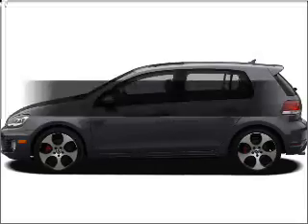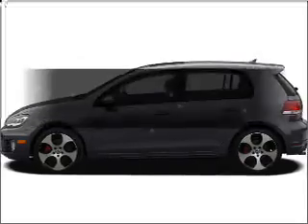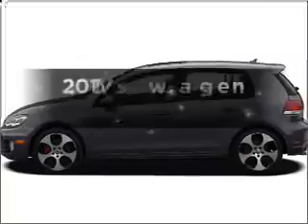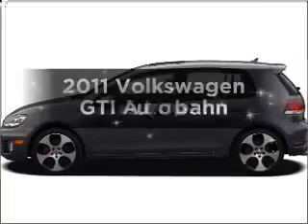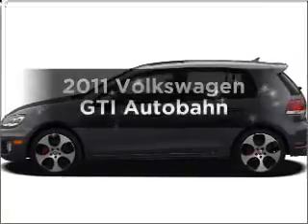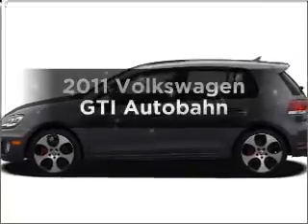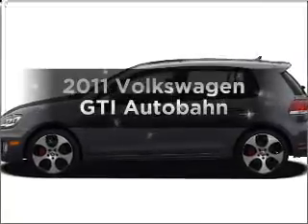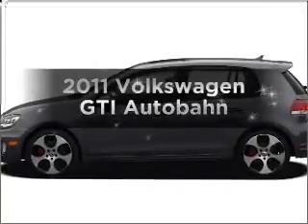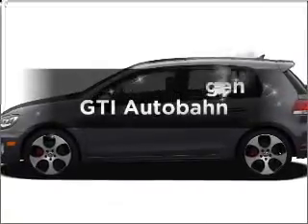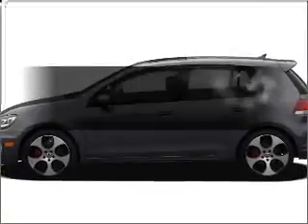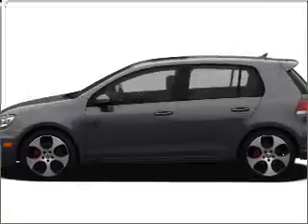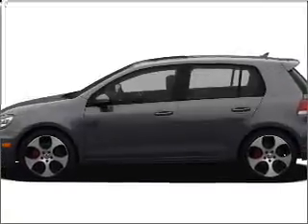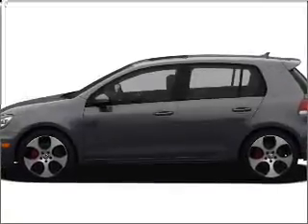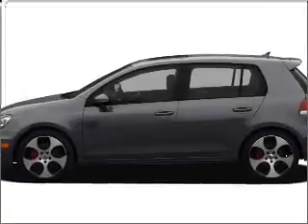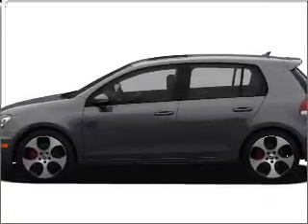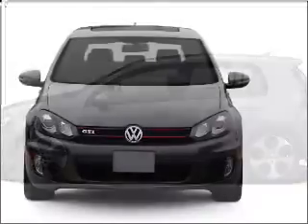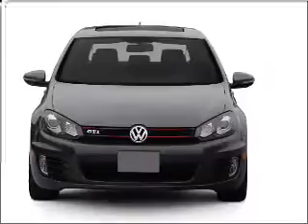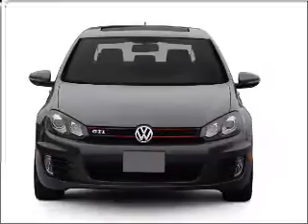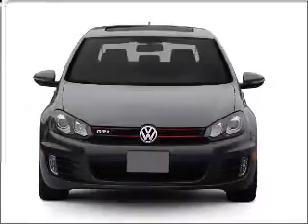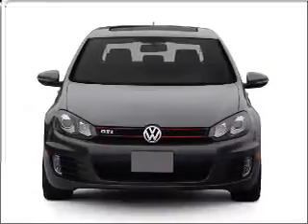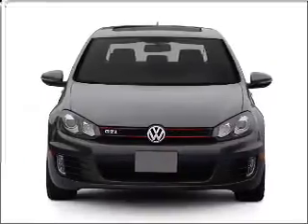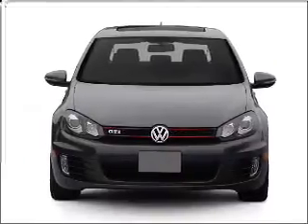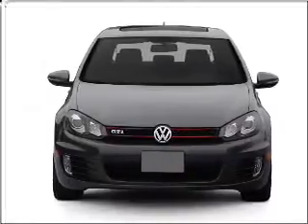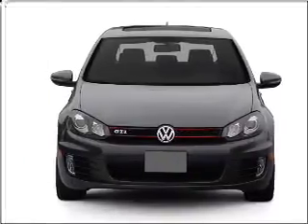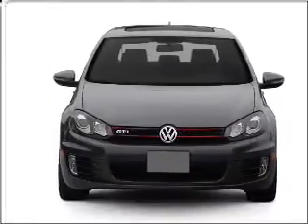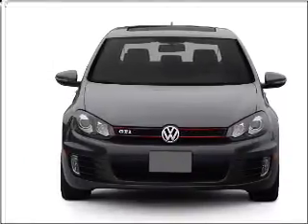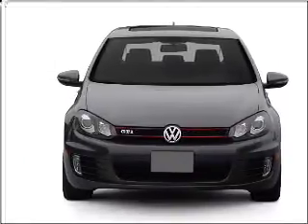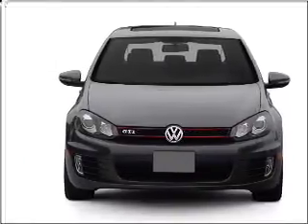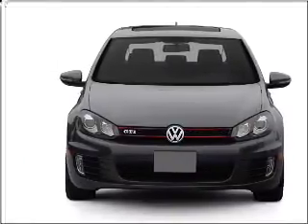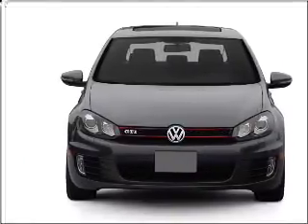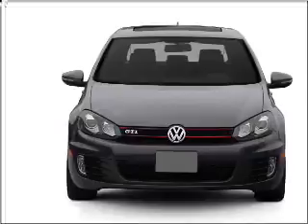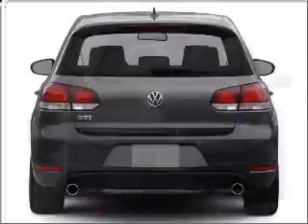Check out this 2011 Volkswagen GTI. Everything you need under one roof with this great vehicle. With an efficient four-cylinder engine that responds smoothly to its six-speed automatic transmission.